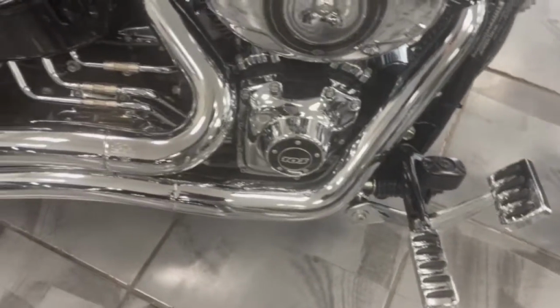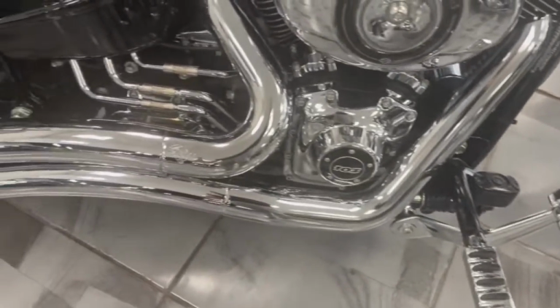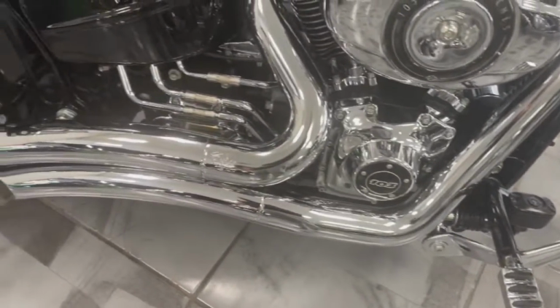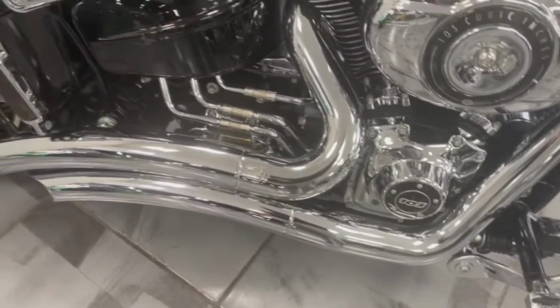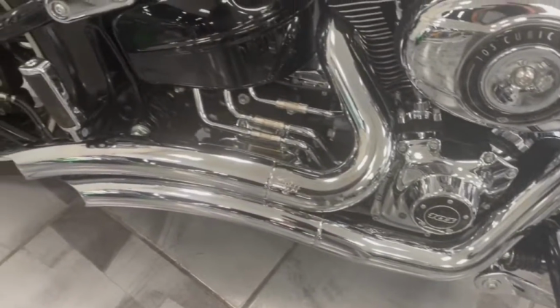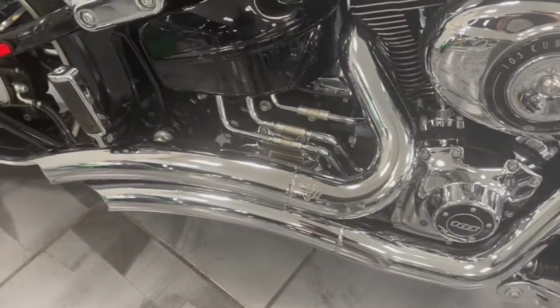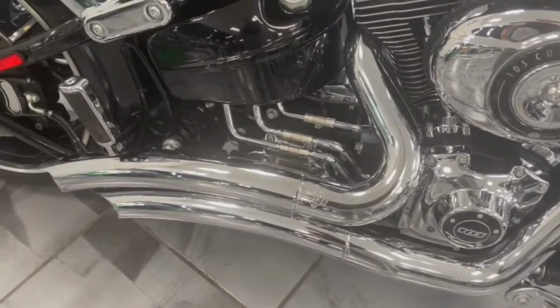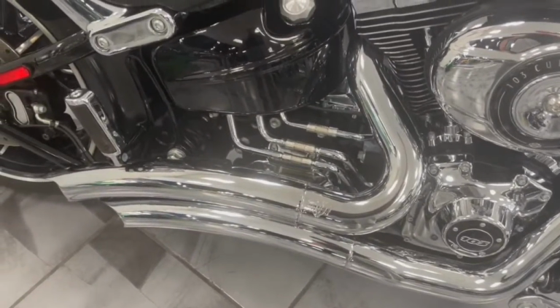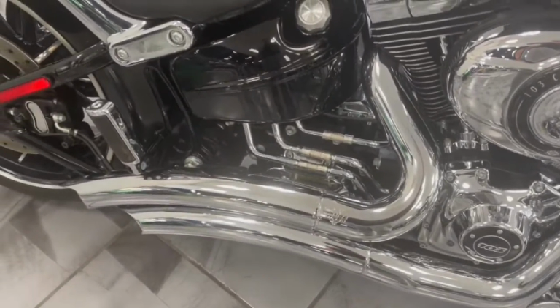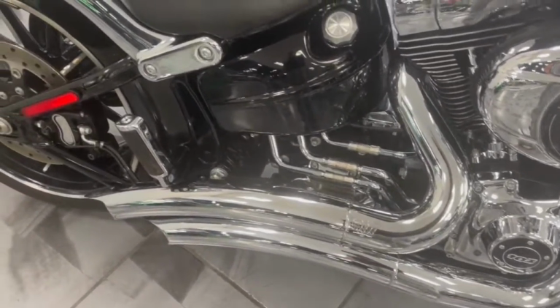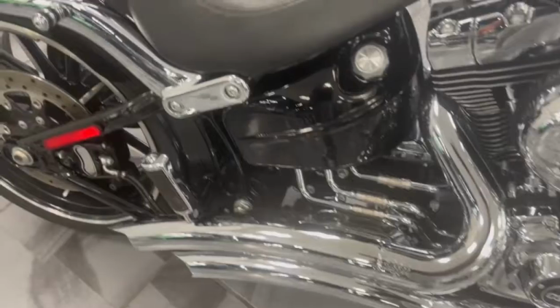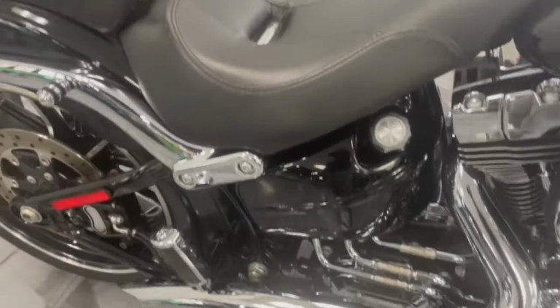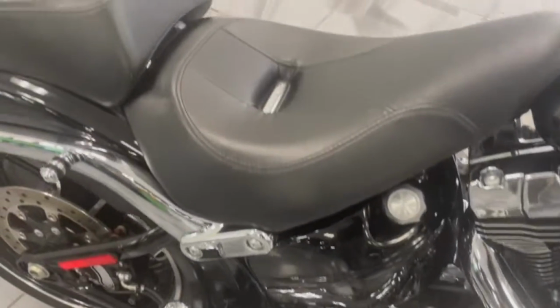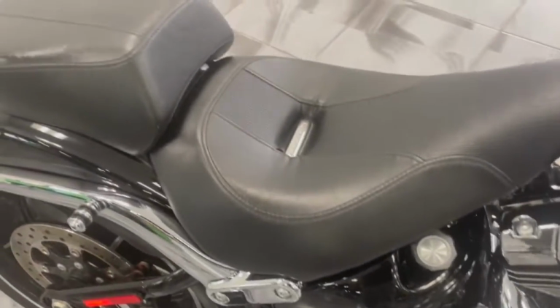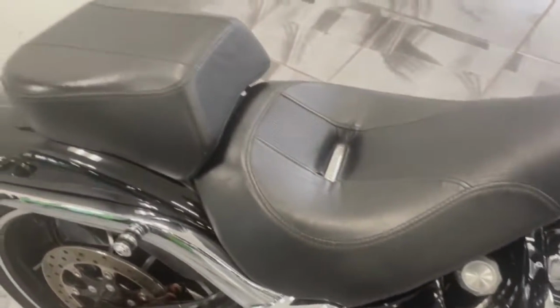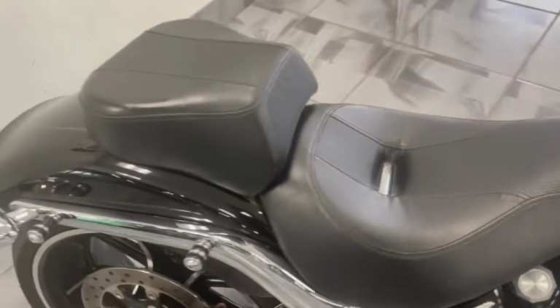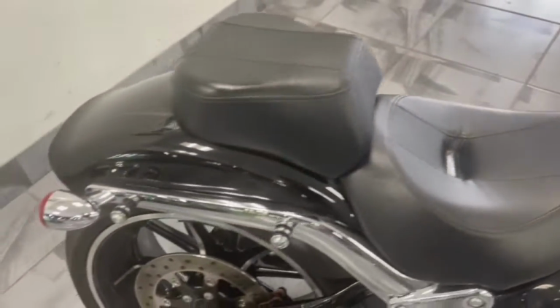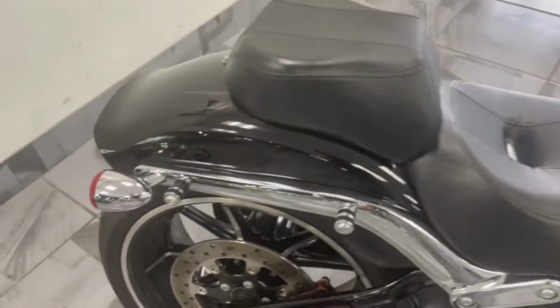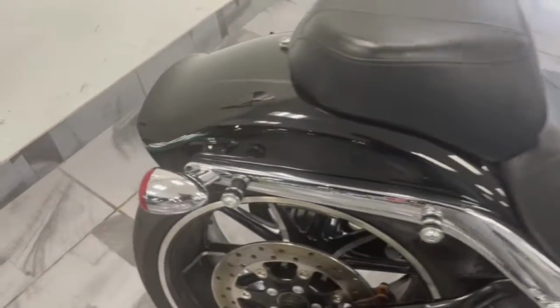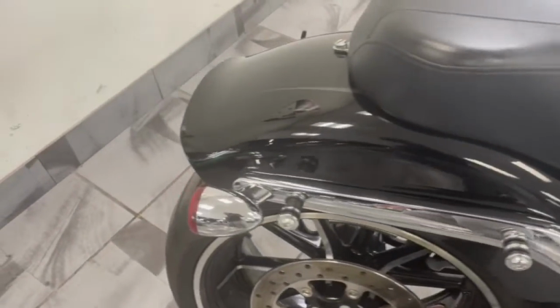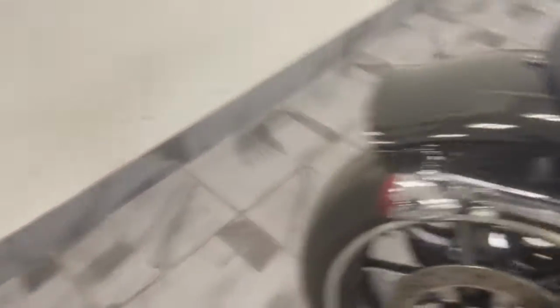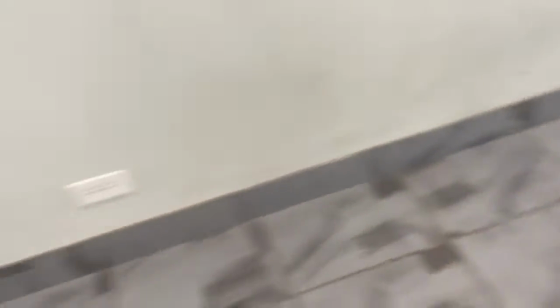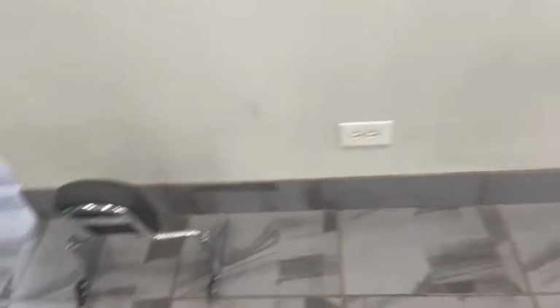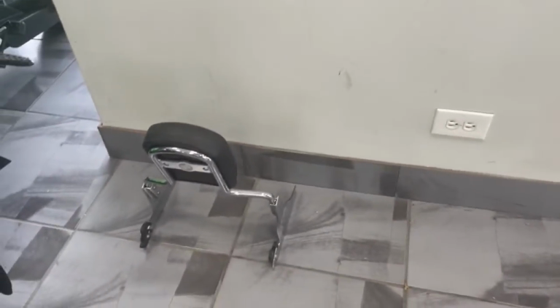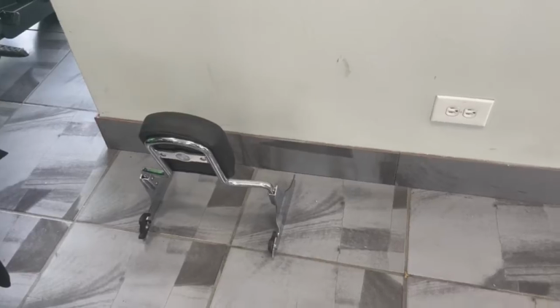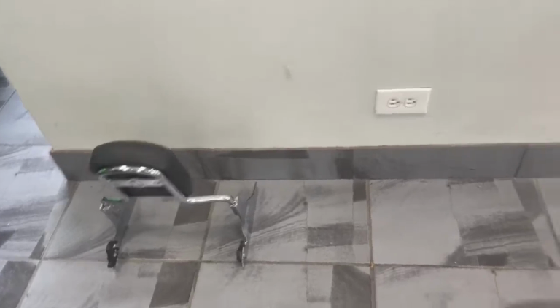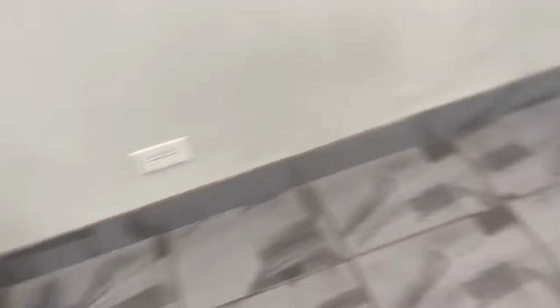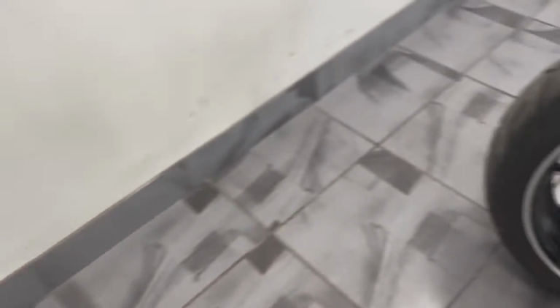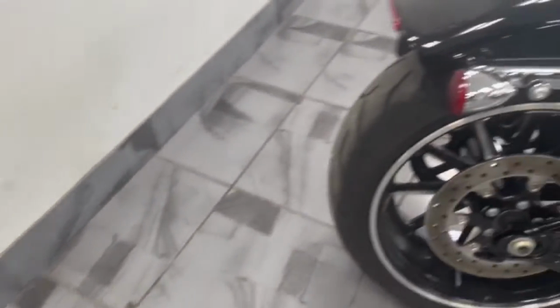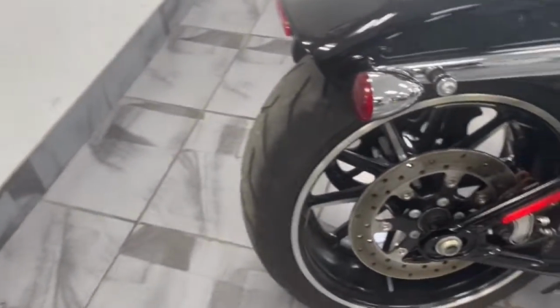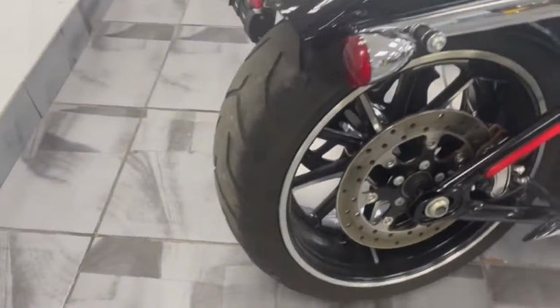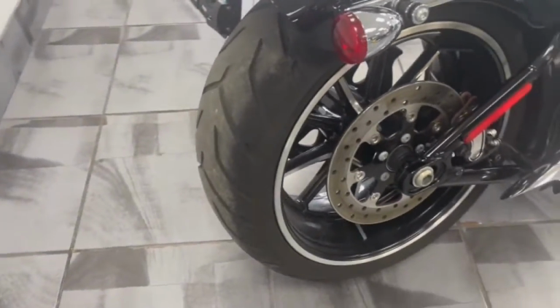There's the Vance & Hines Big Radius Pipes, which is the style you want on here. It does have the backrest on the bike as well, which you'll see in the pictures — it's right there. It does go with the bike.